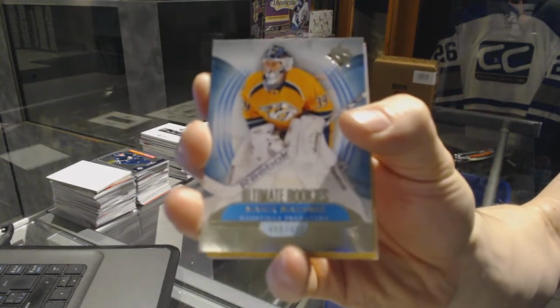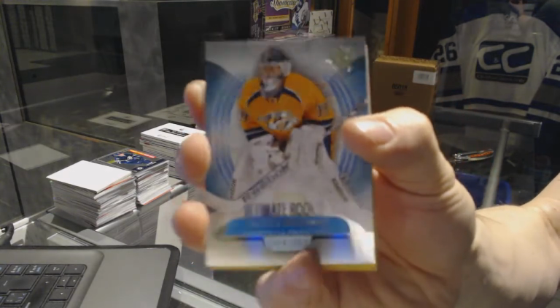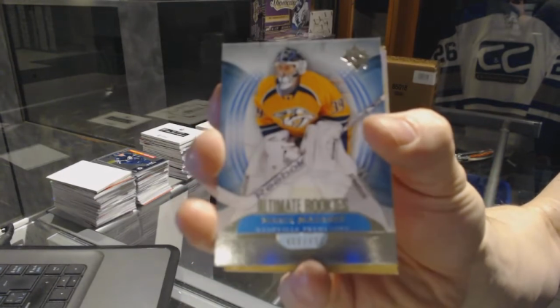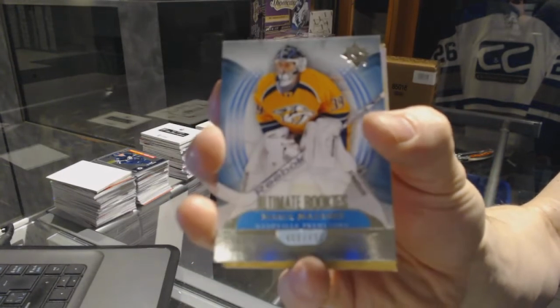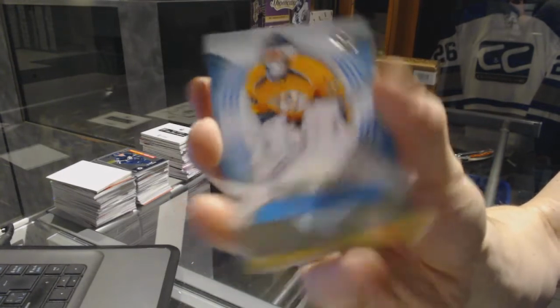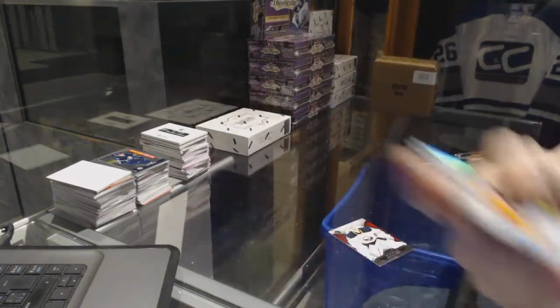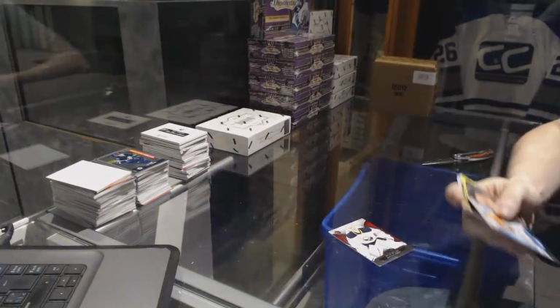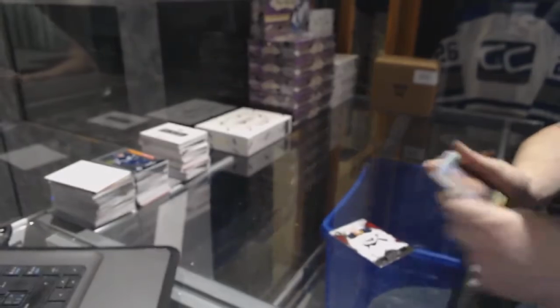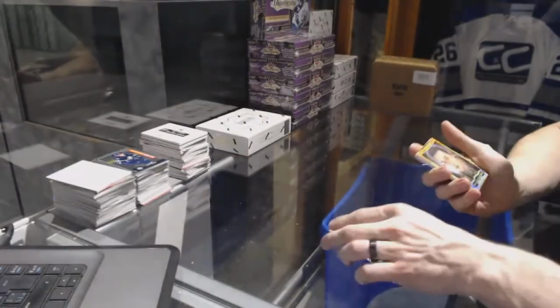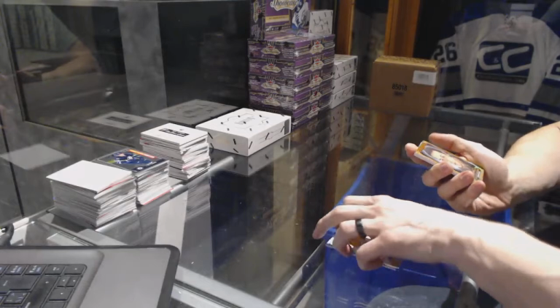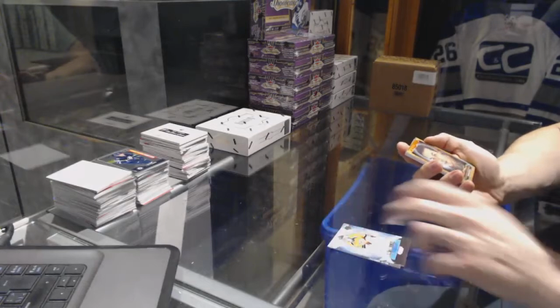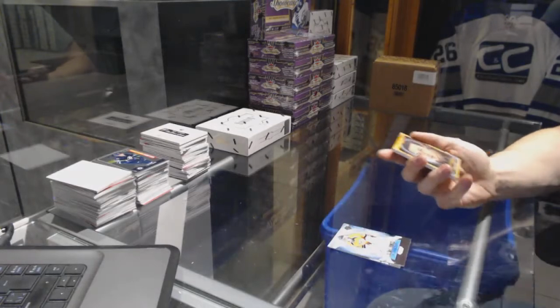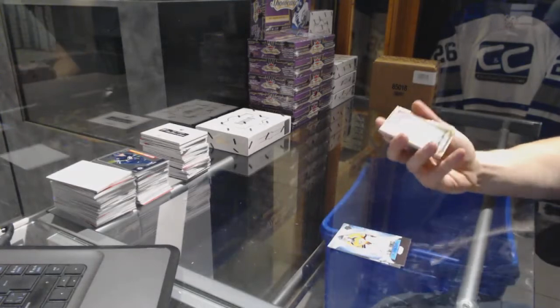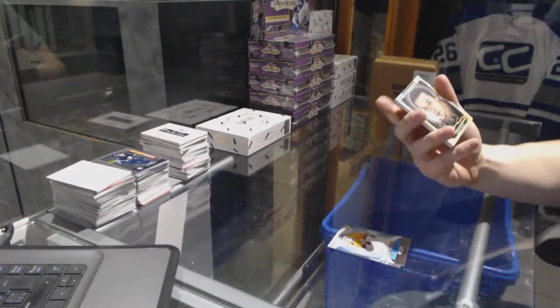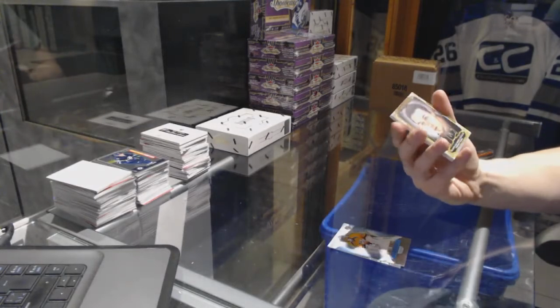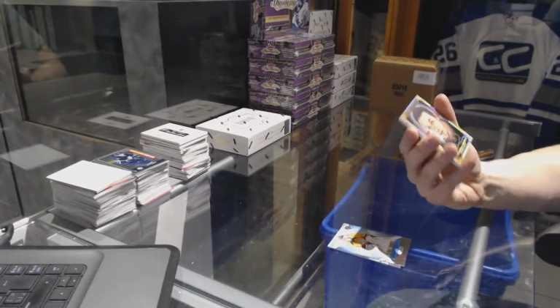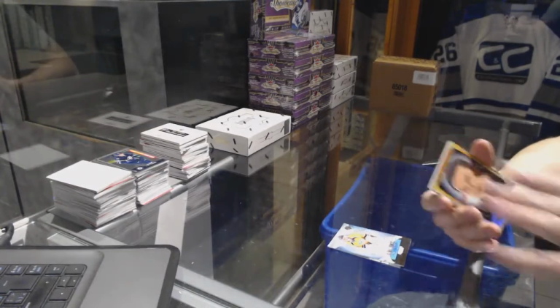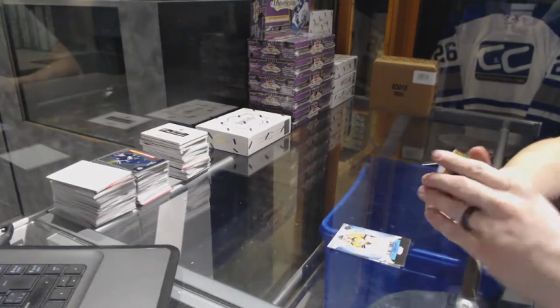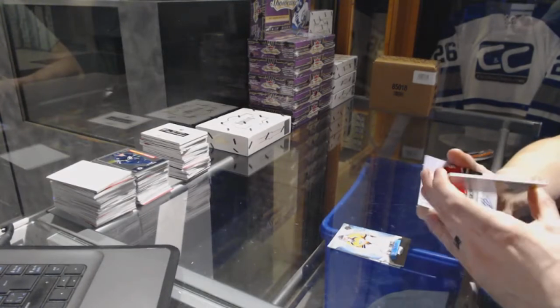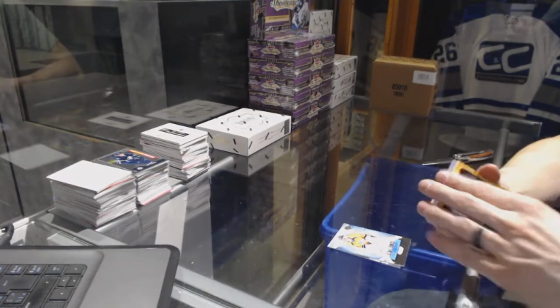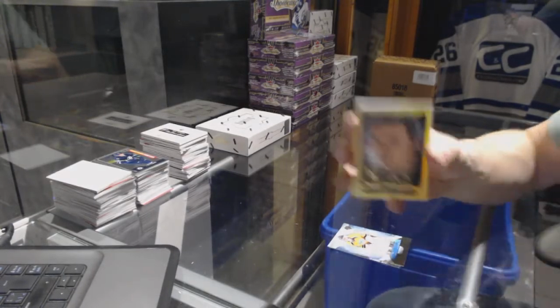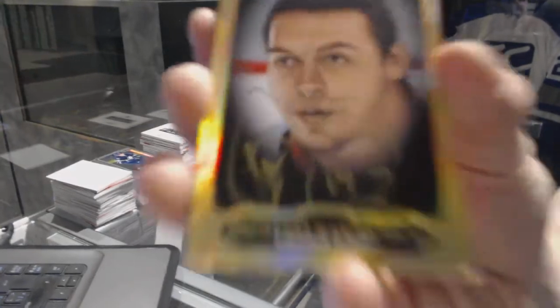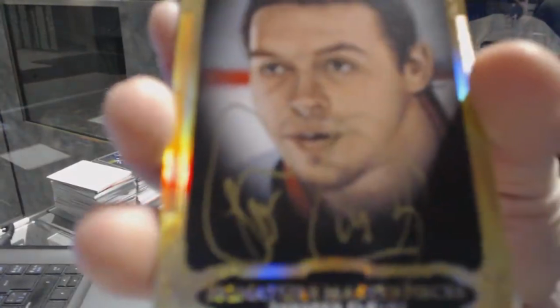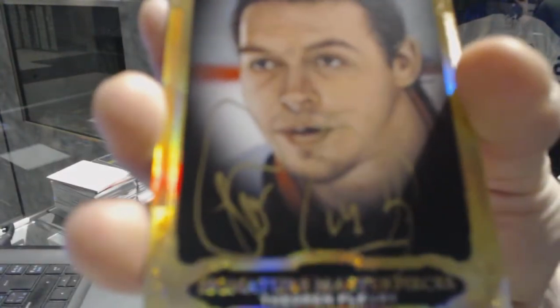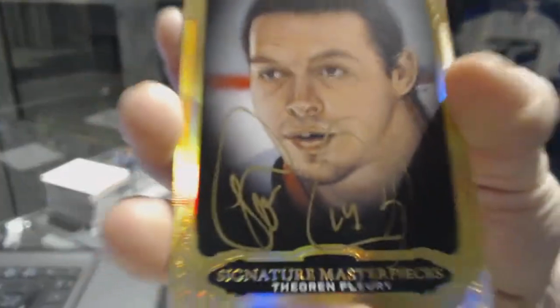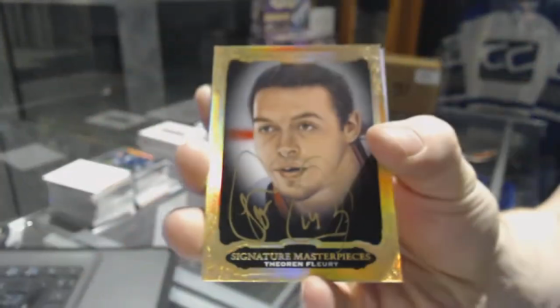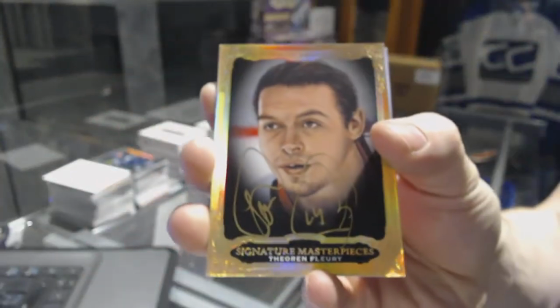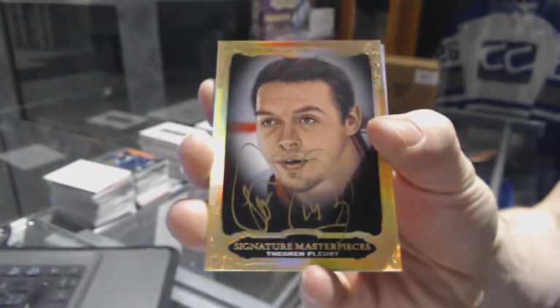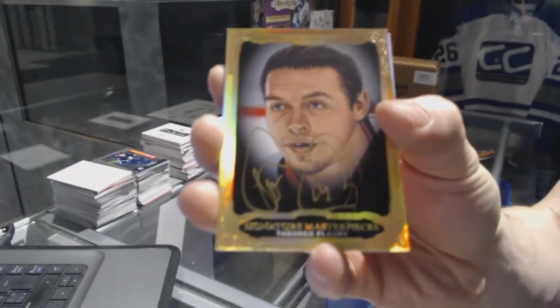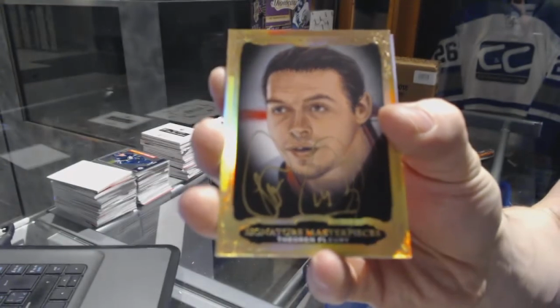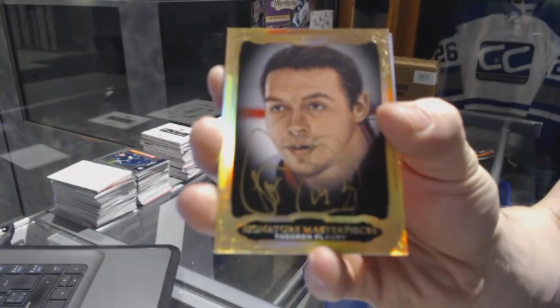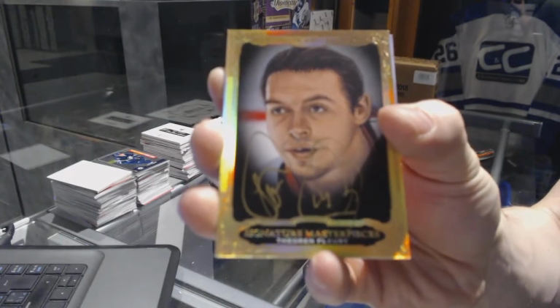Merrick Mizanich. We've got a signature masterpieces for the Calgary Flames Theo Fleury.